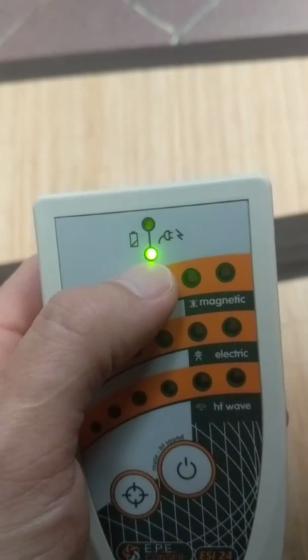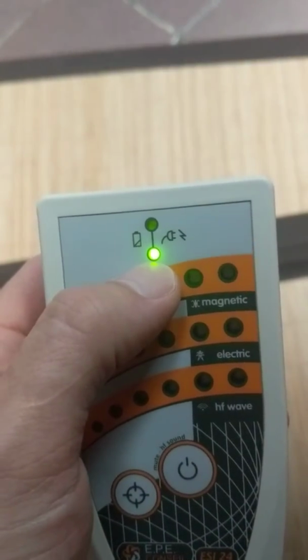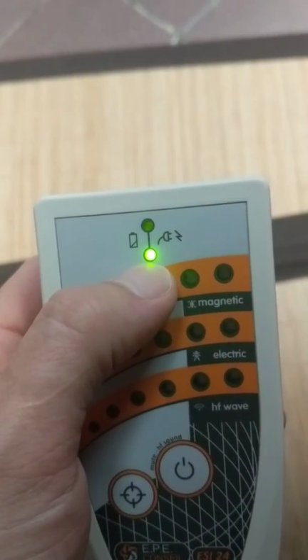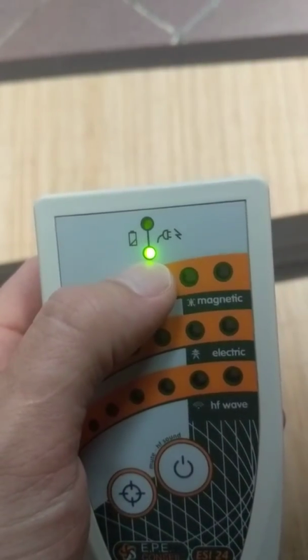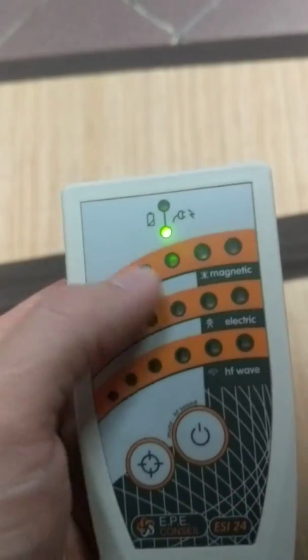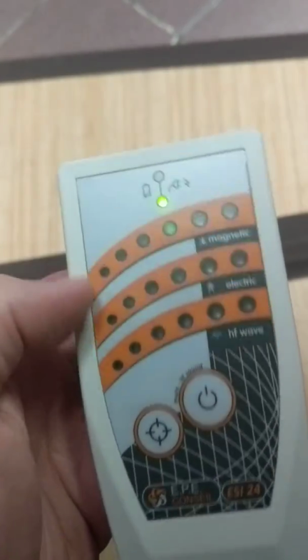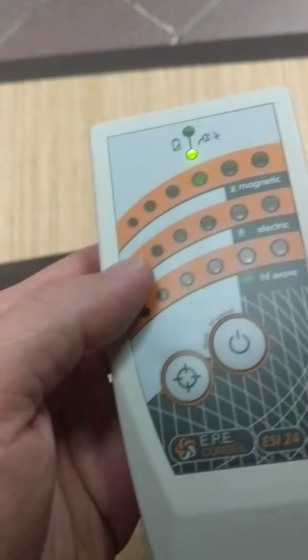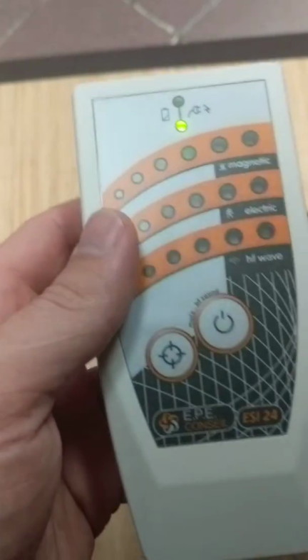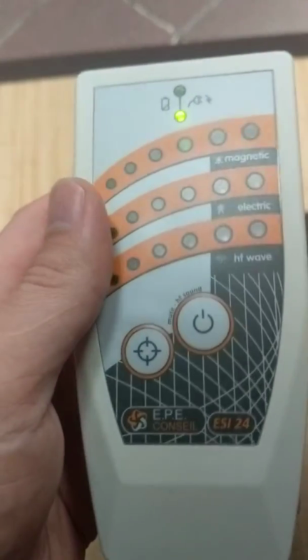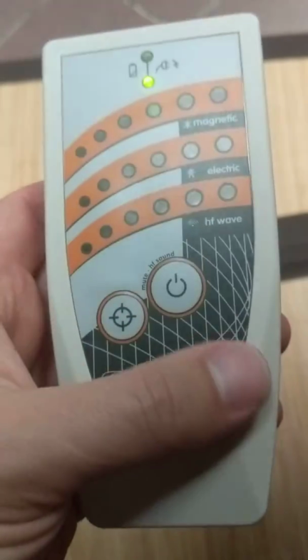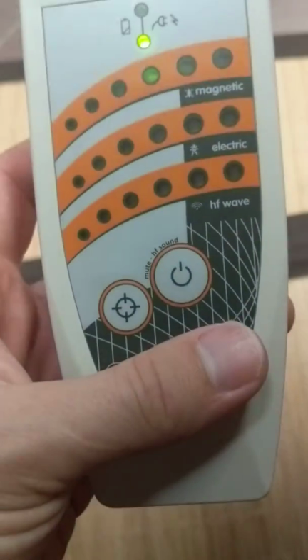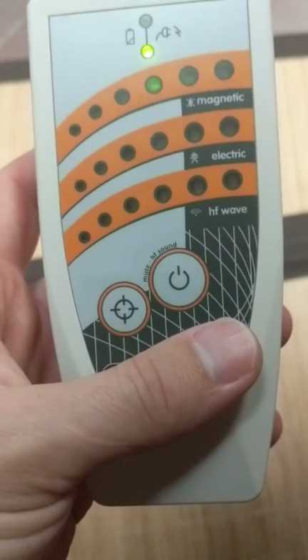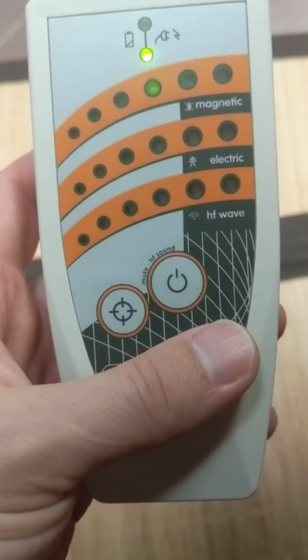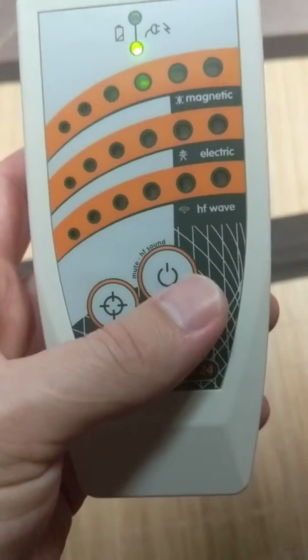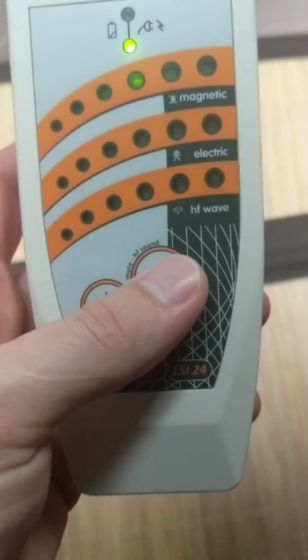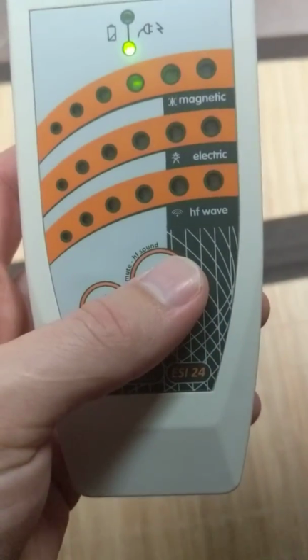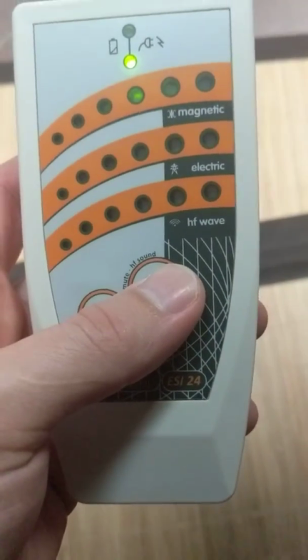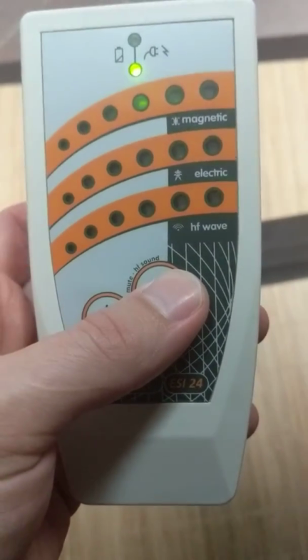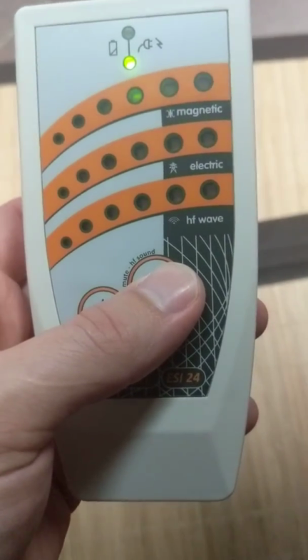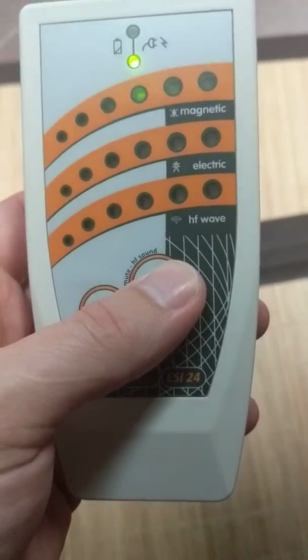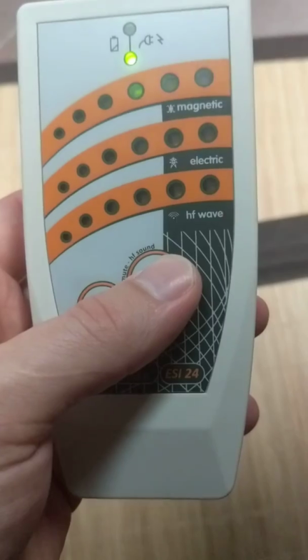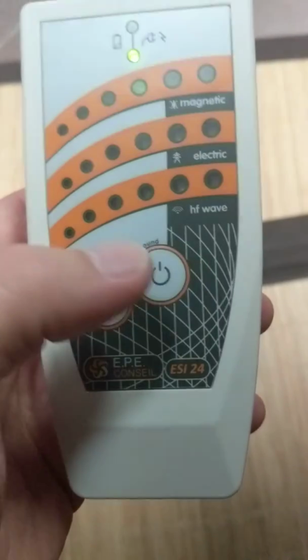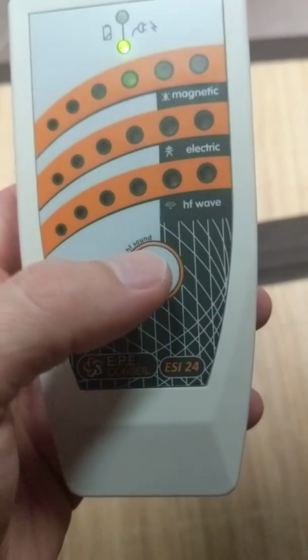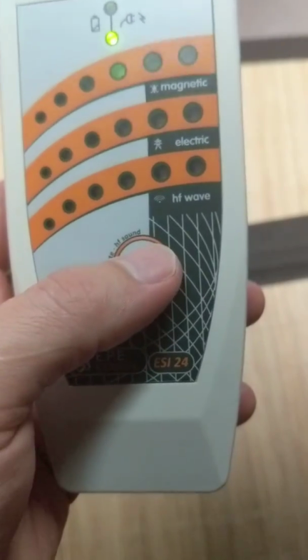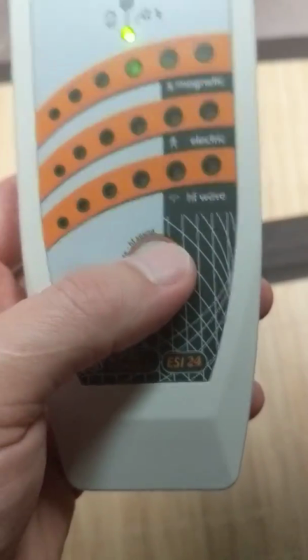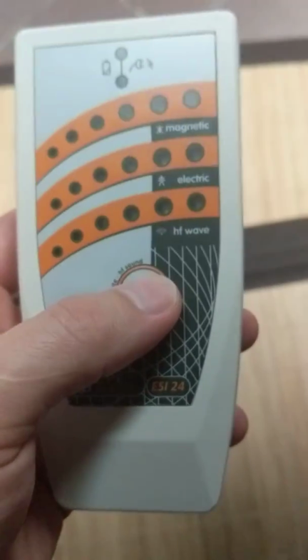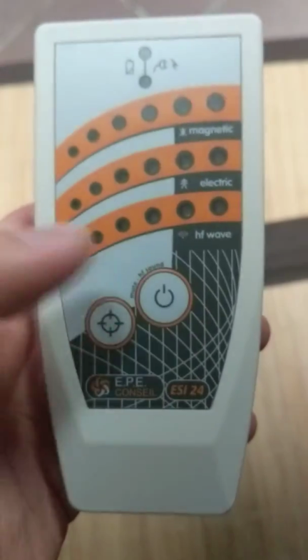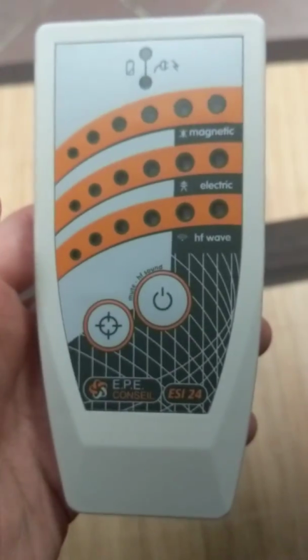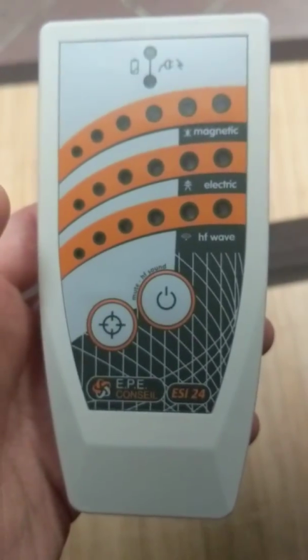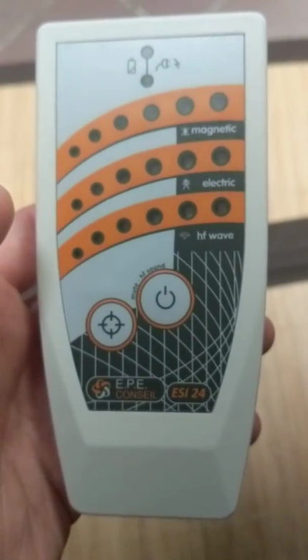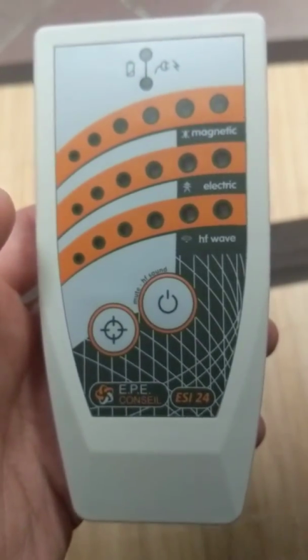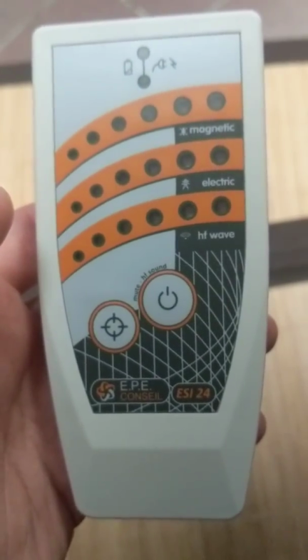That last setting is an electric field testing mode for outlets. To turn the meter off, you just hit the button like that without holding it down.